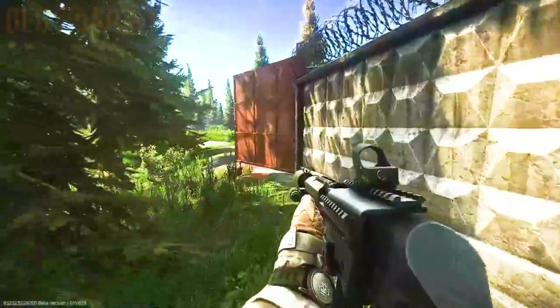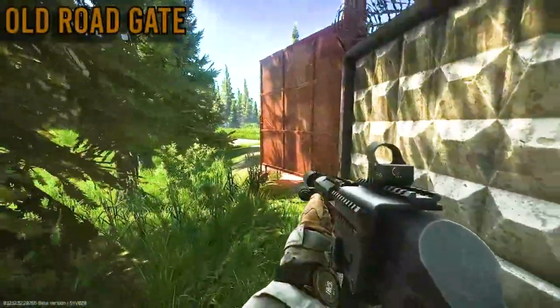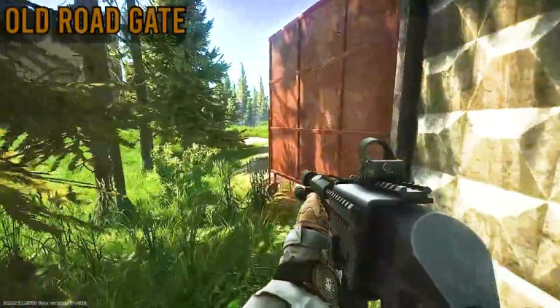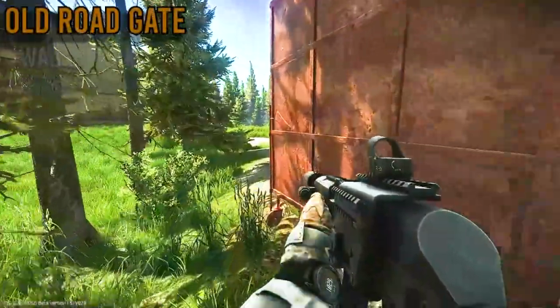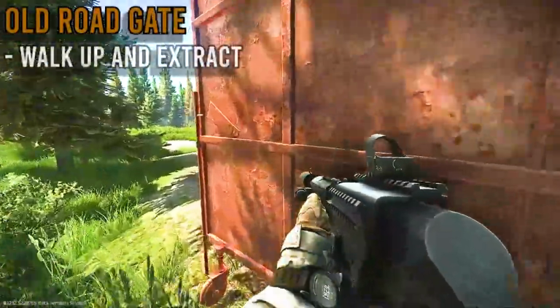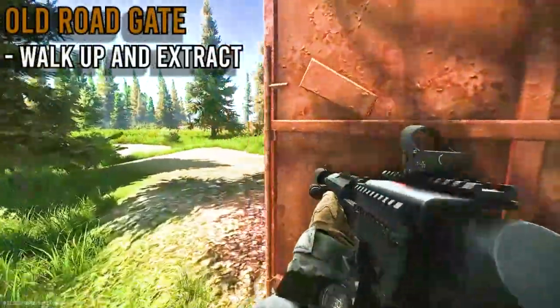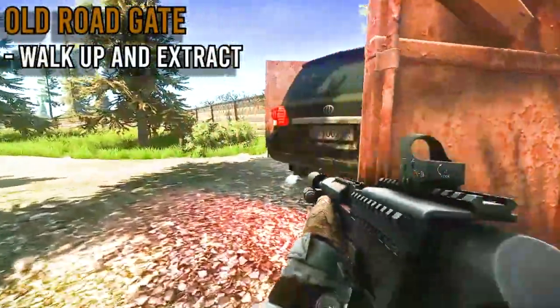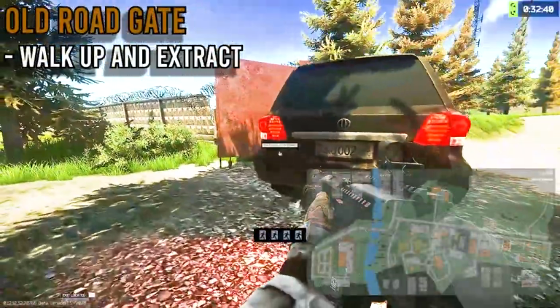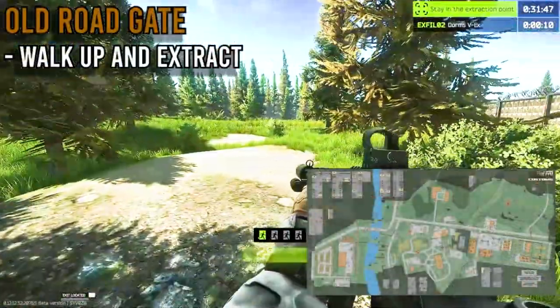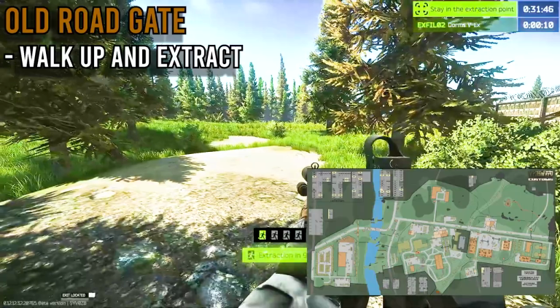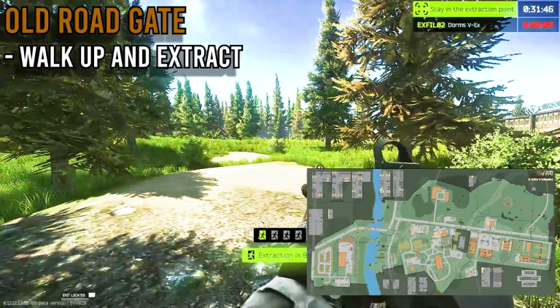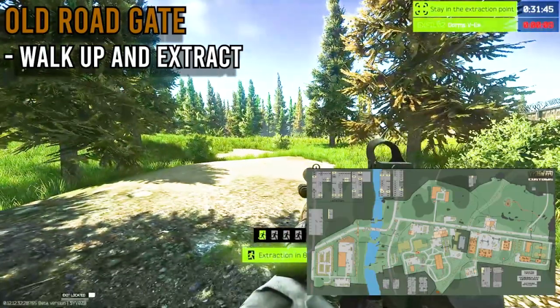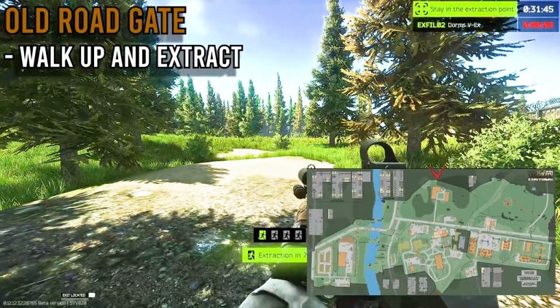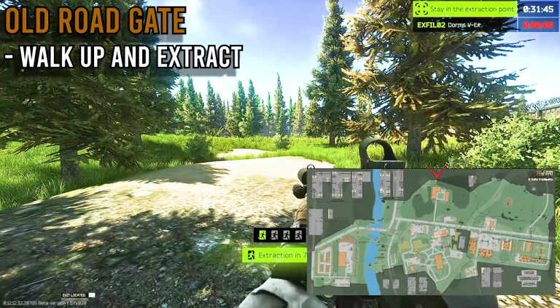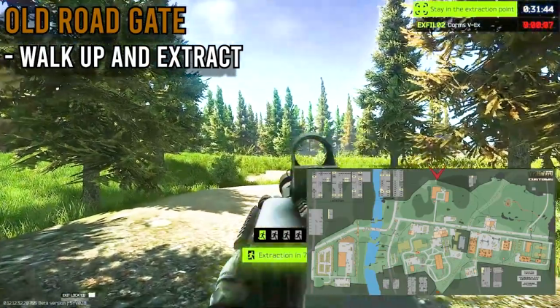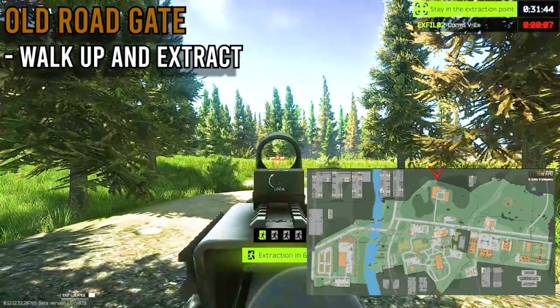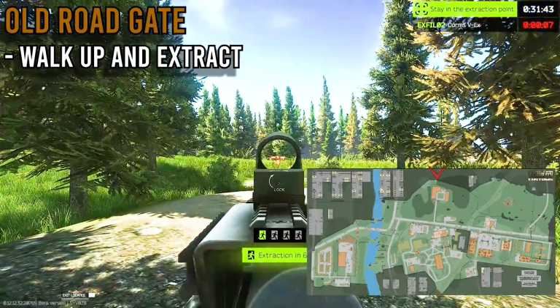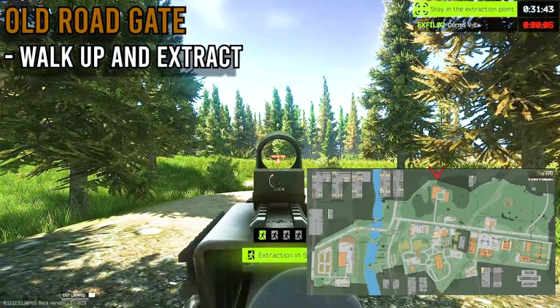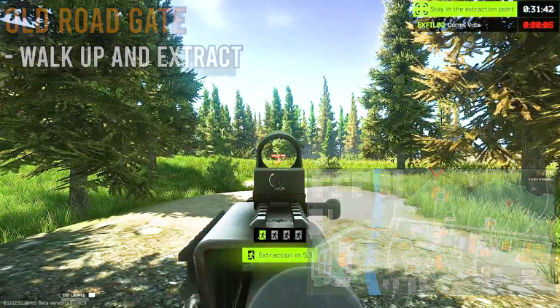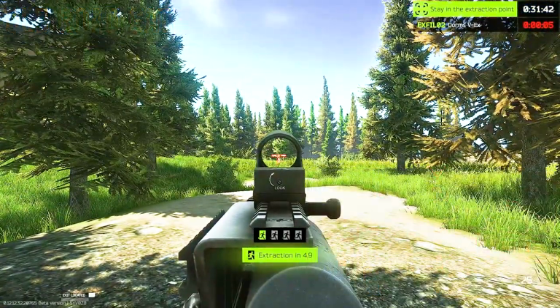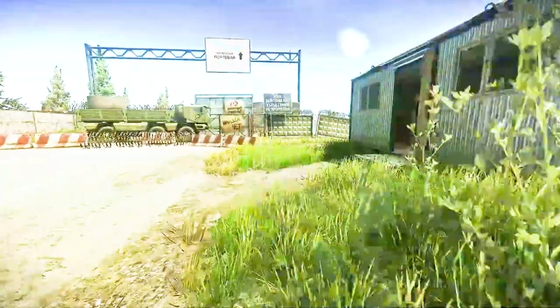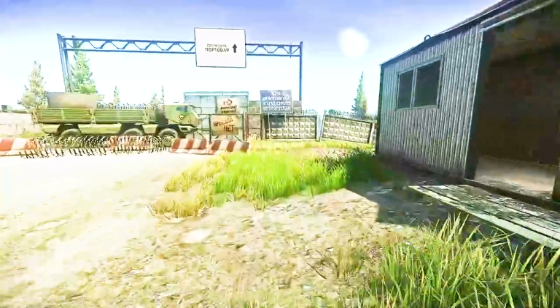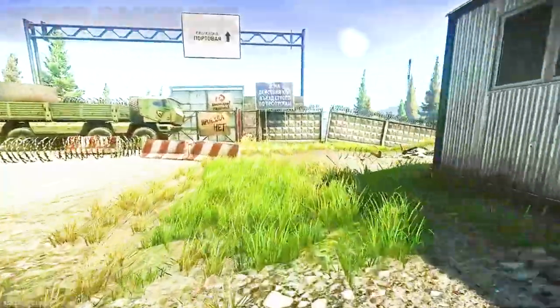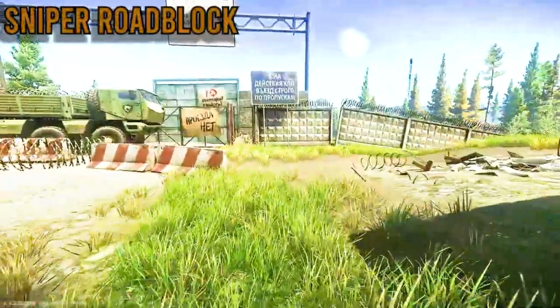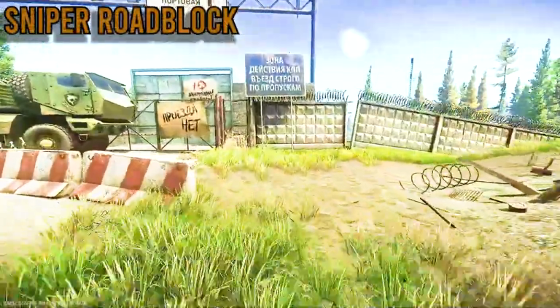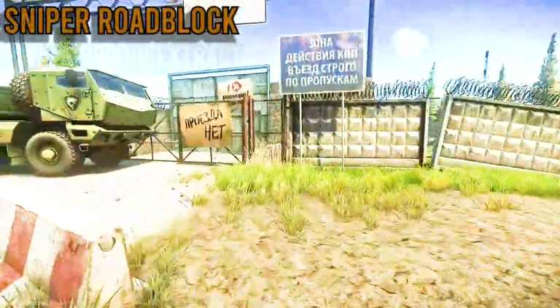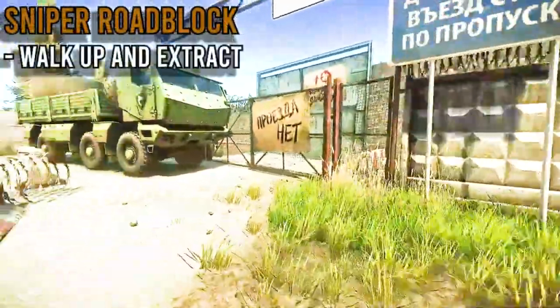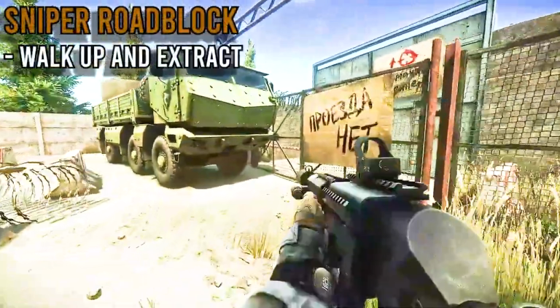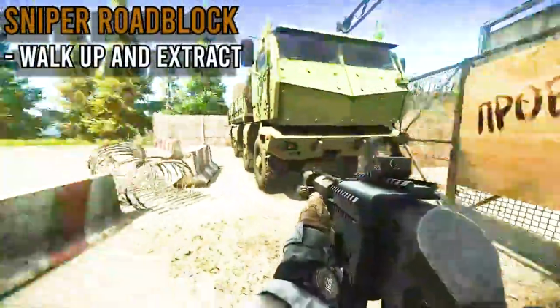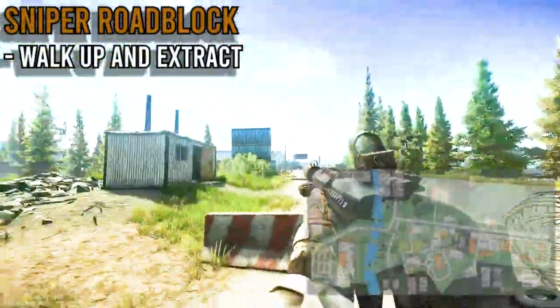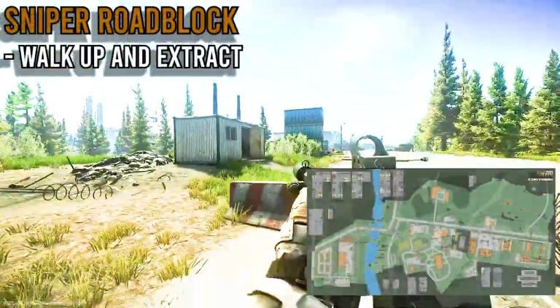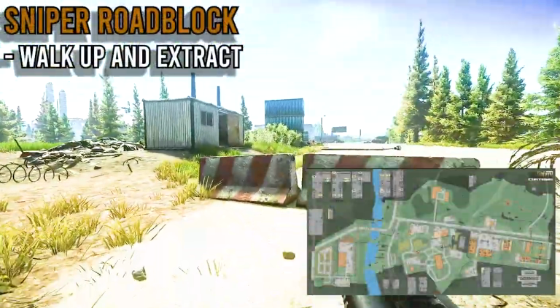Next up is Old Road Gate. You just want to walk up and extract. Do be aware this is also a PMC extract, however theirs works a little differently, so you just have to walk up and extract. Next up is Sniper Roadblock — again, just walk up and extract. You can crouch behind these little guardrail things for cover.